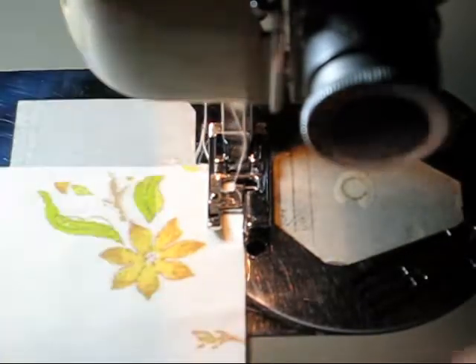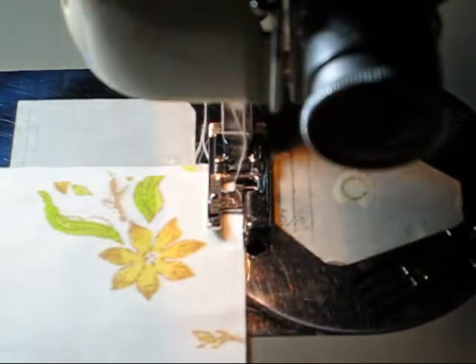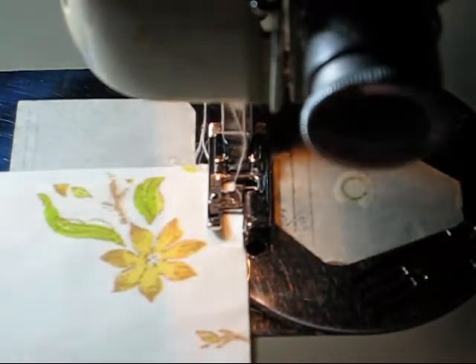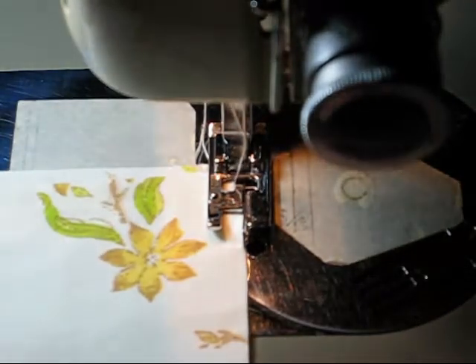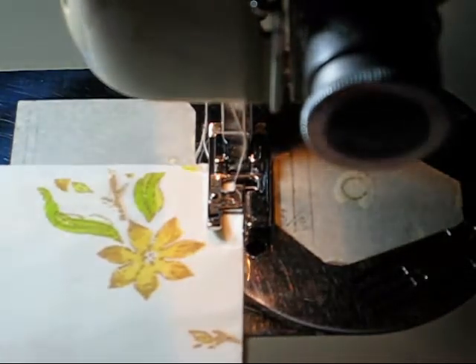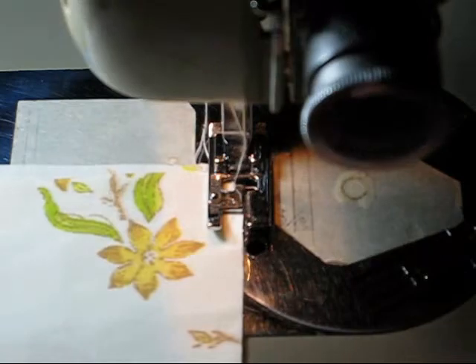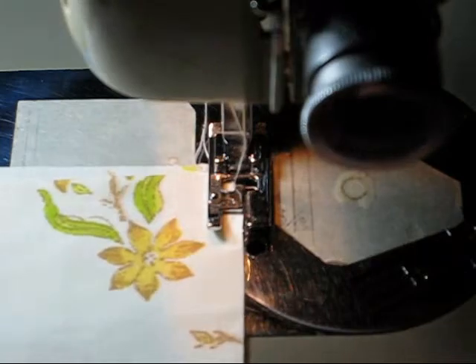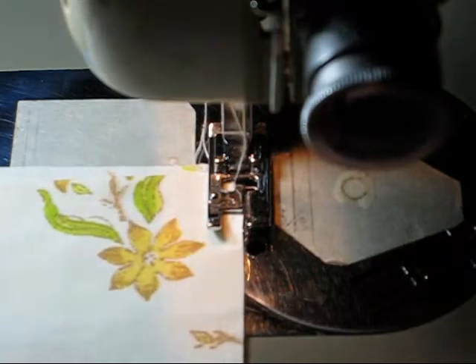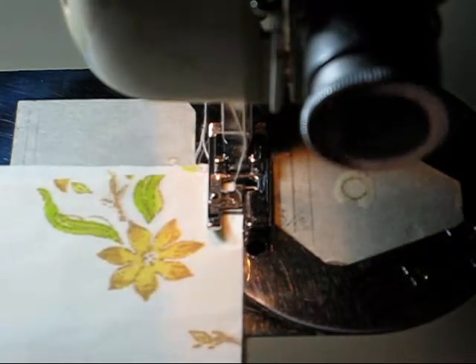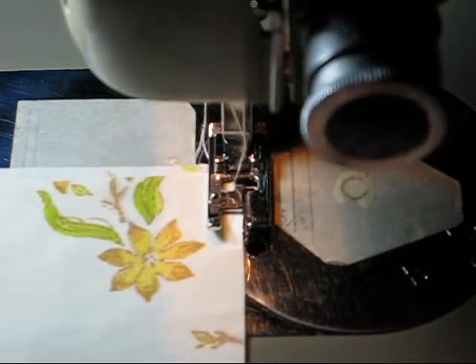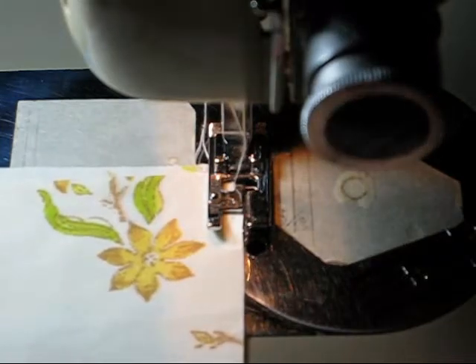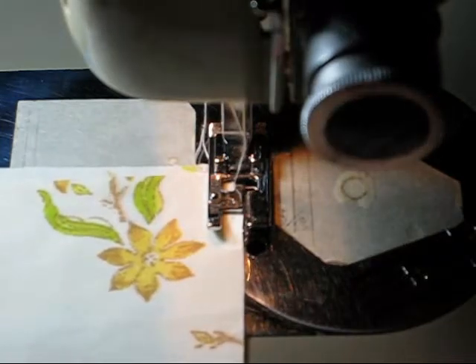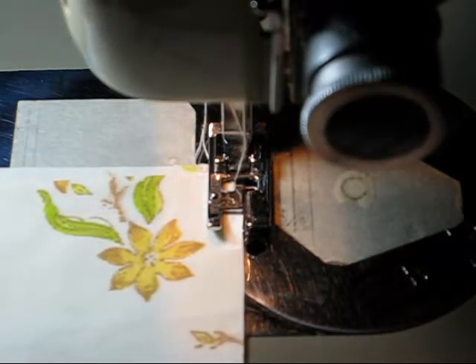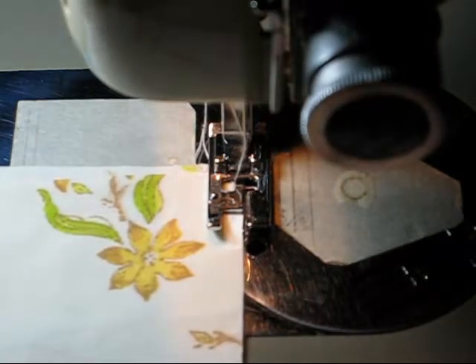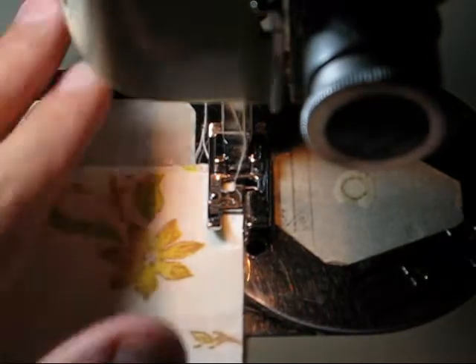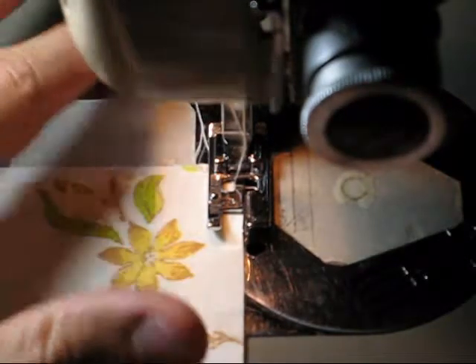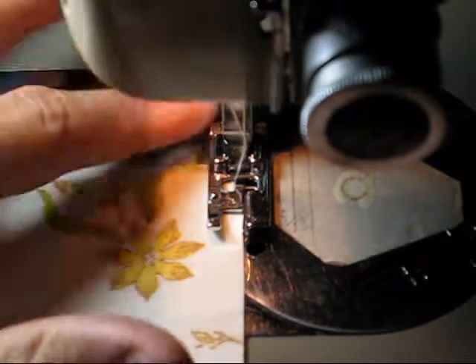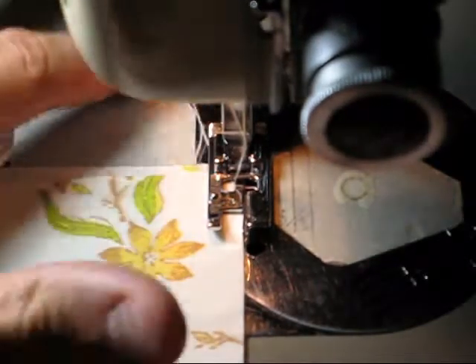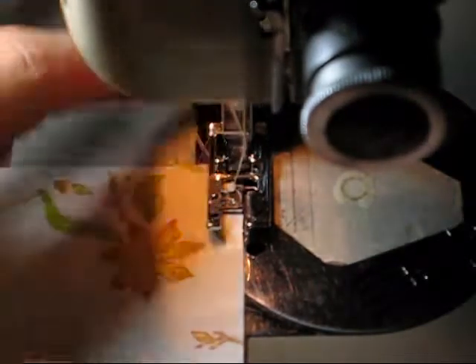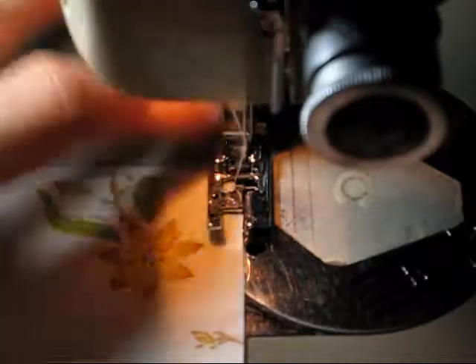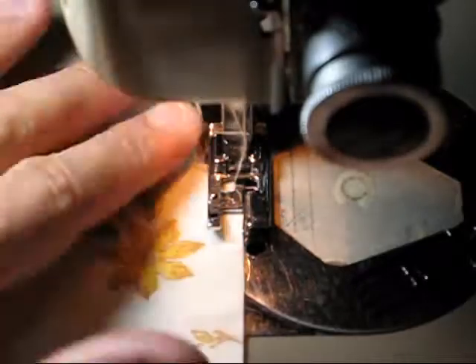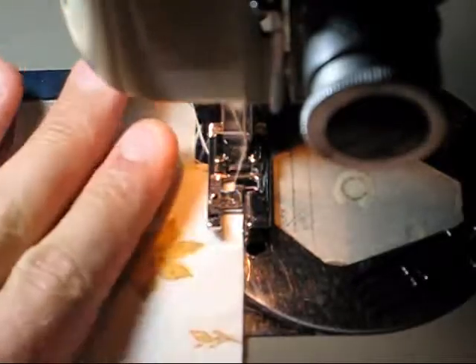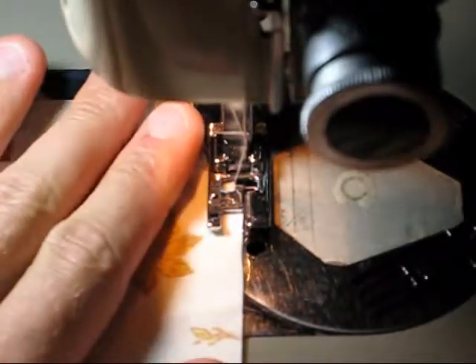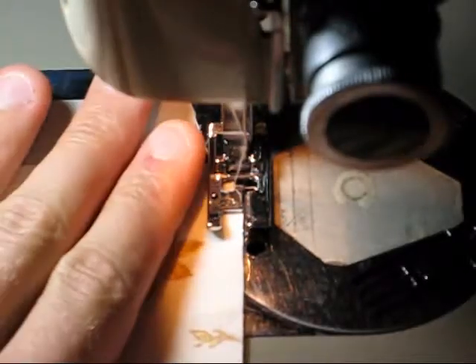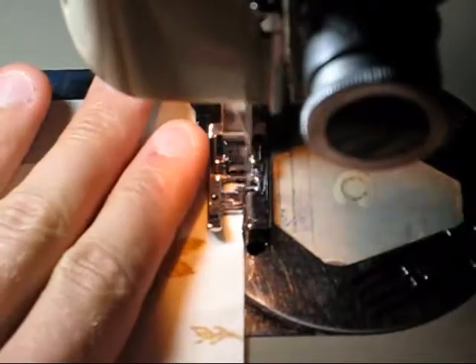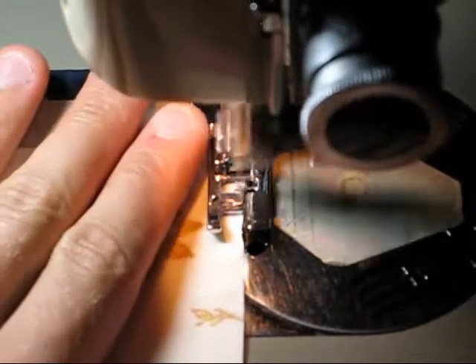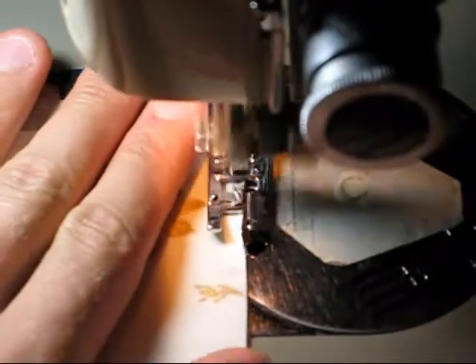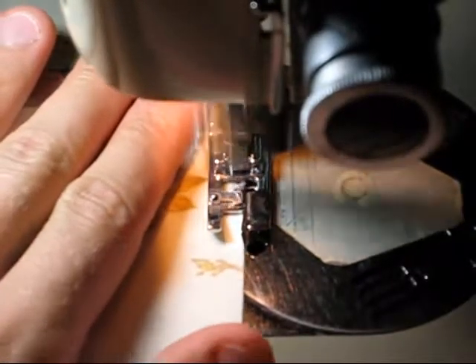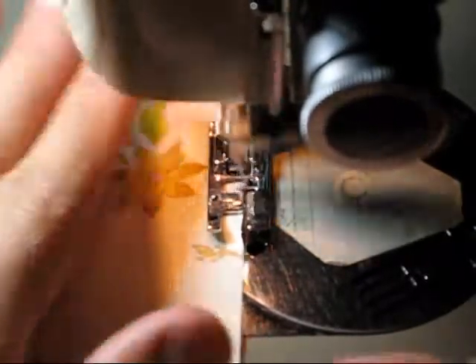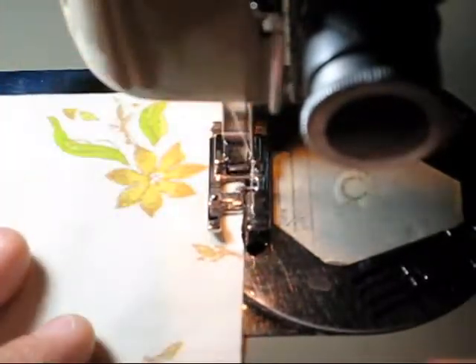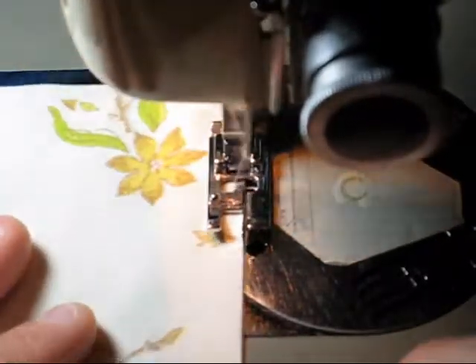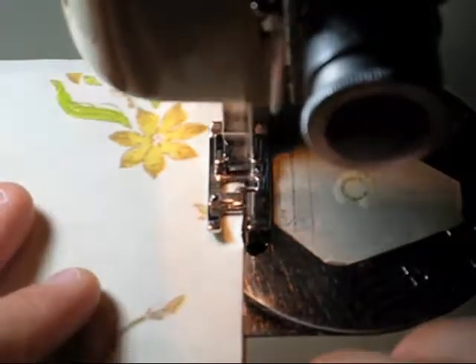I'm stitching this with the wrong sides of the fabric together — so we're stitching on the outside, which at first seems wrong until you understand the second part of the method. So we'll just overcast the seam allowance.